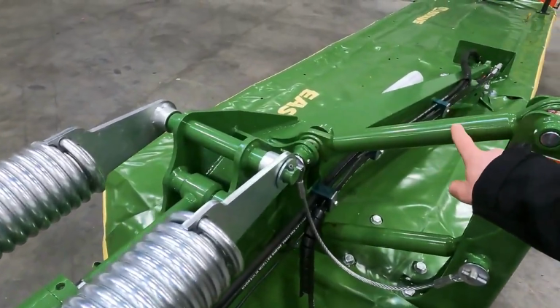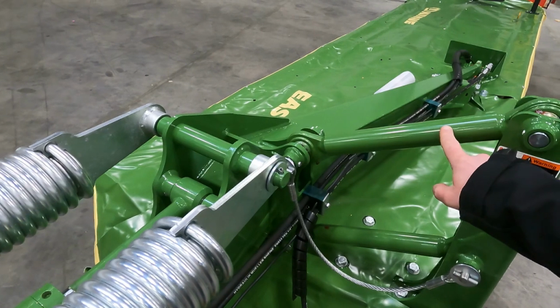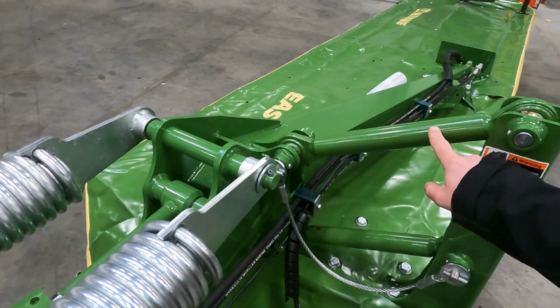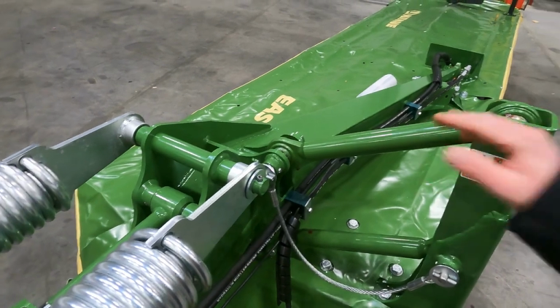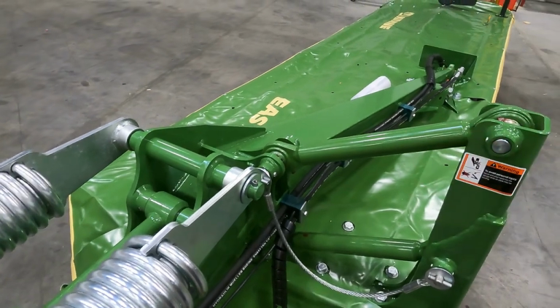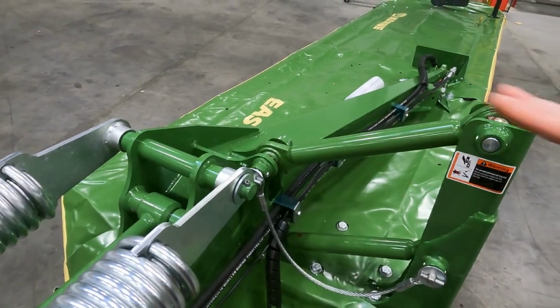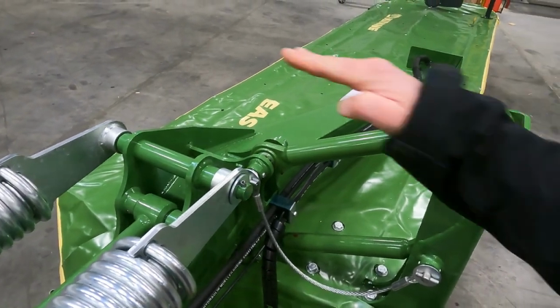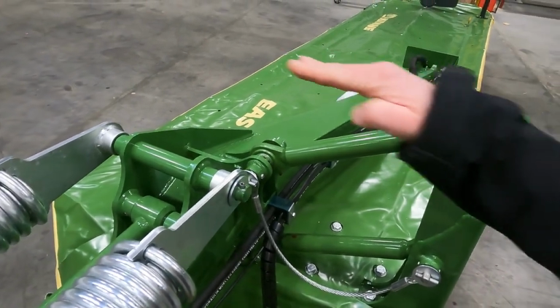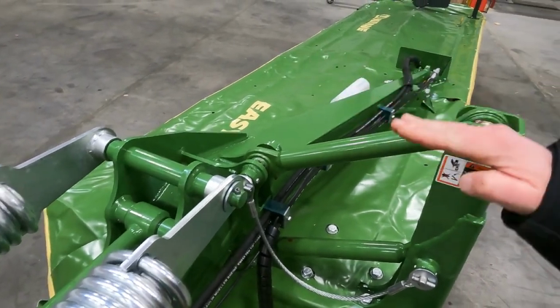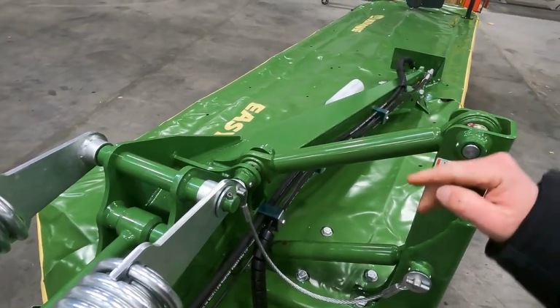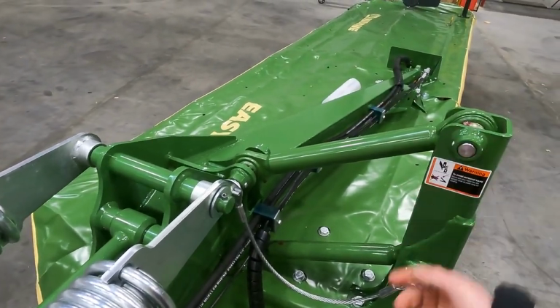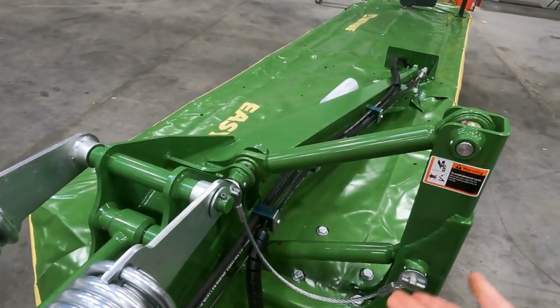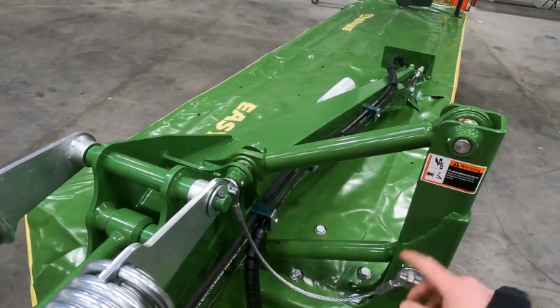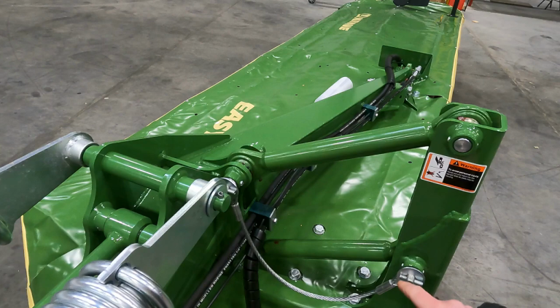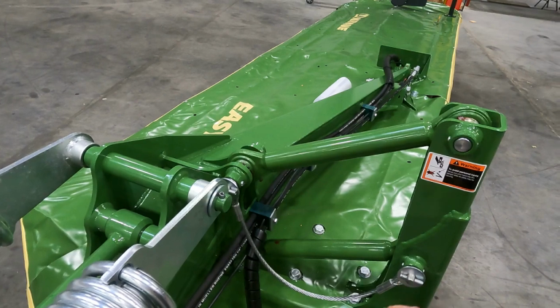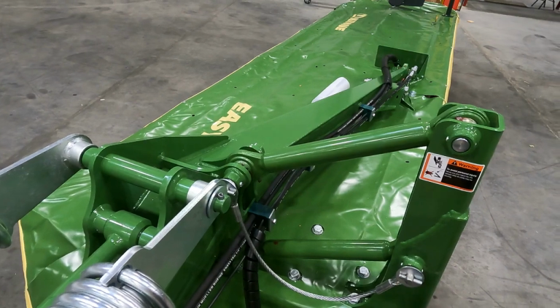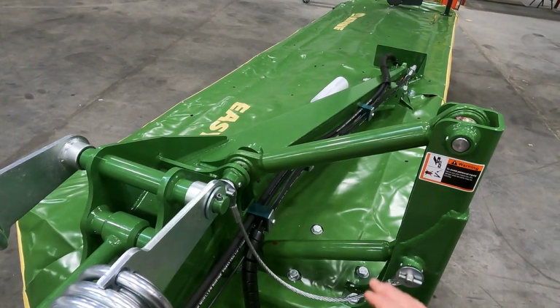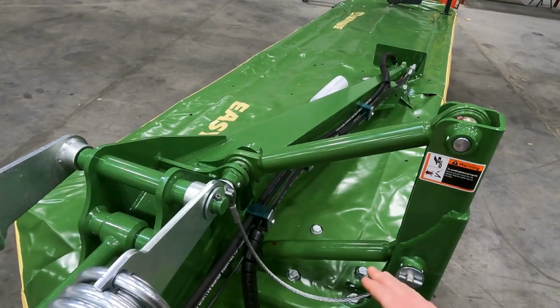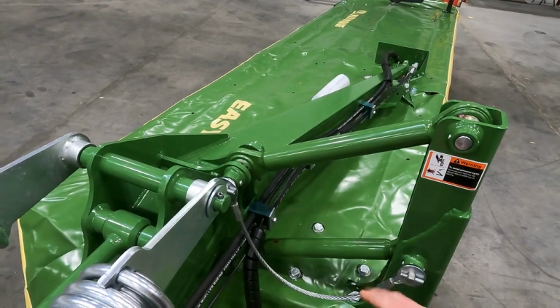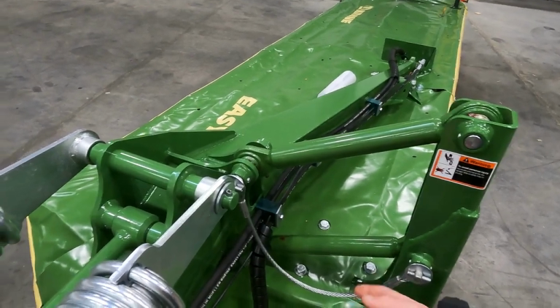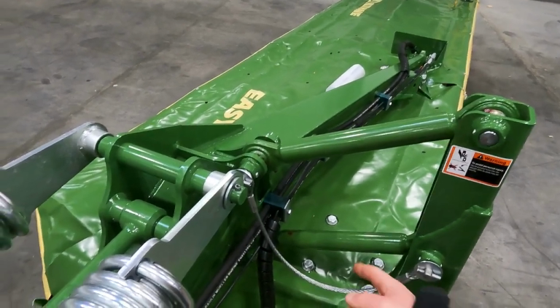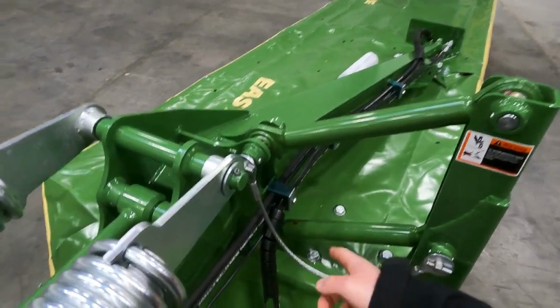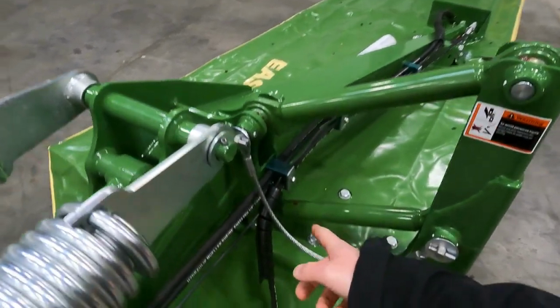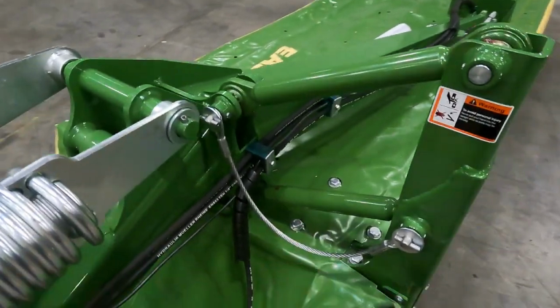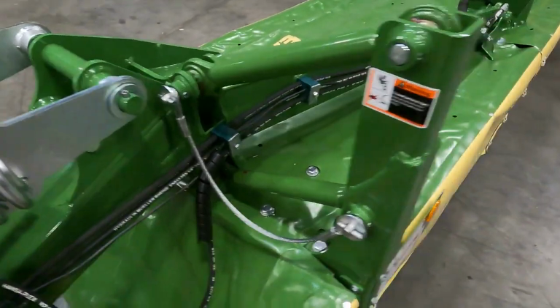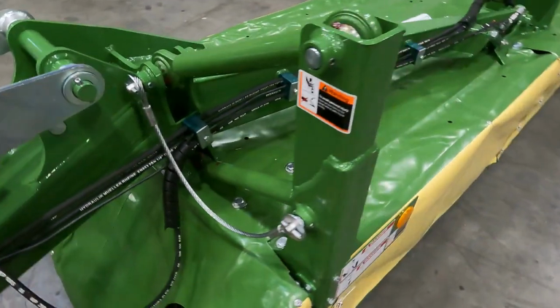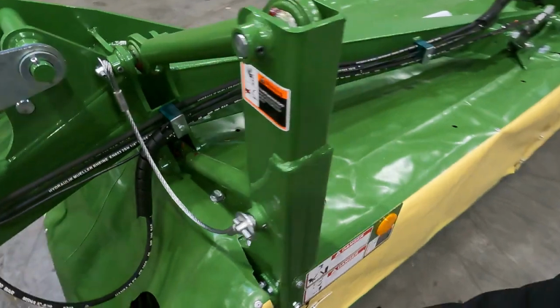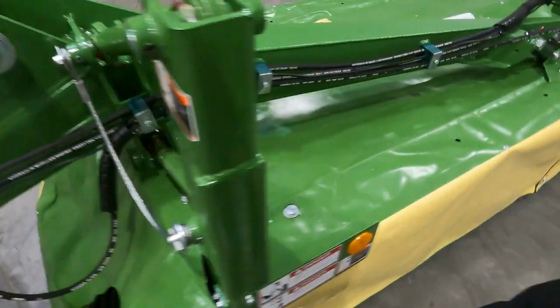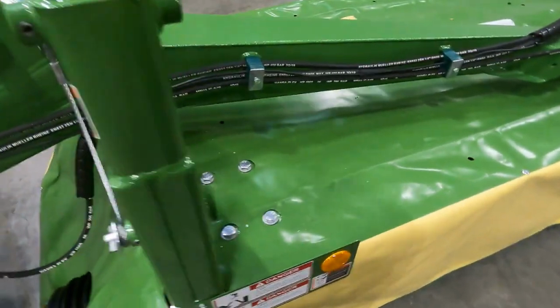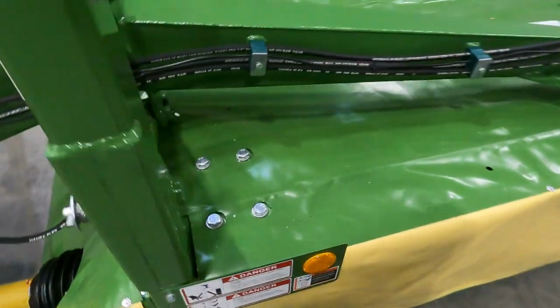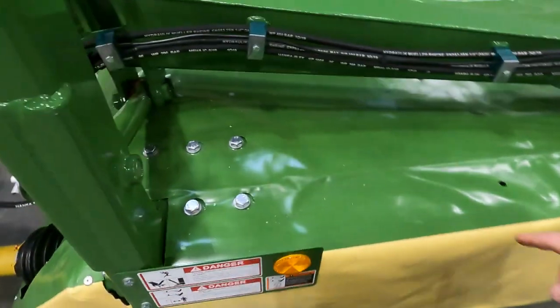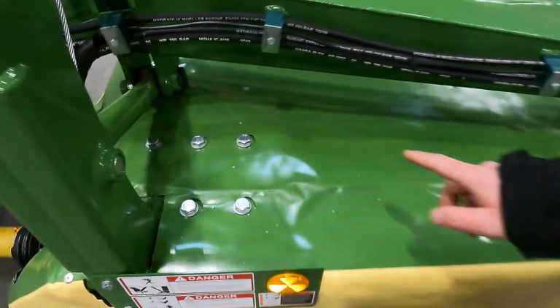Here are our parallel link arms. Depending on the model, they want to be pretty close to level. If they're not, this can definitely impact your flotation of the machine.